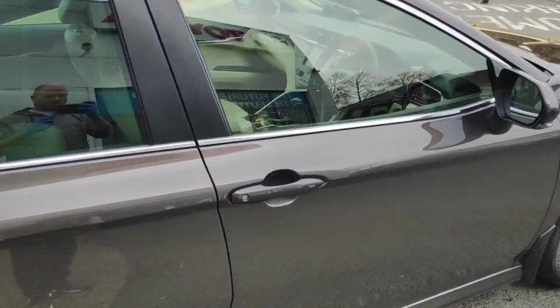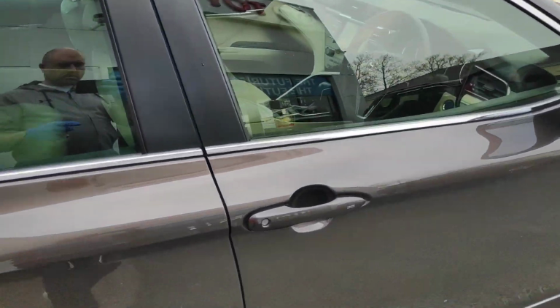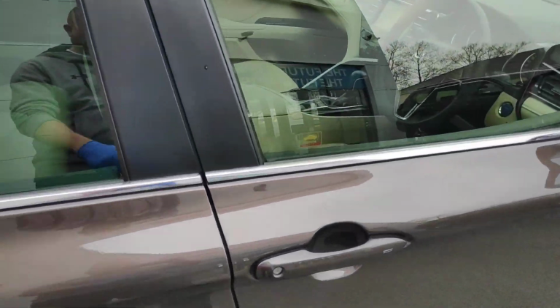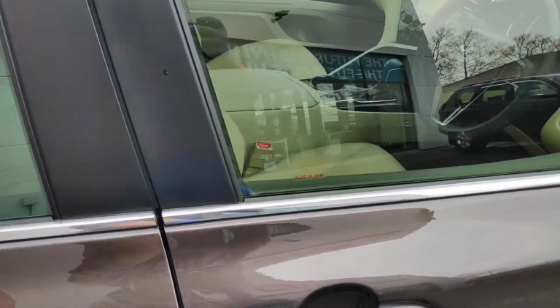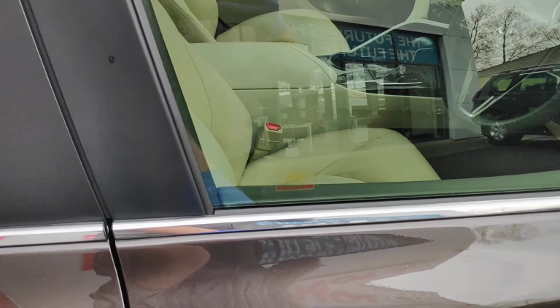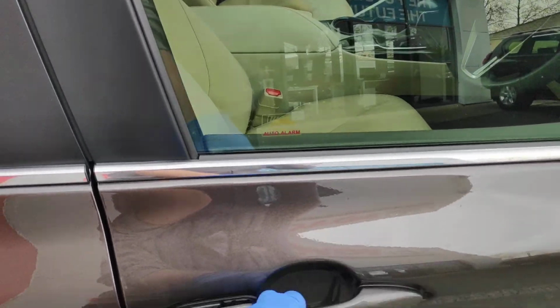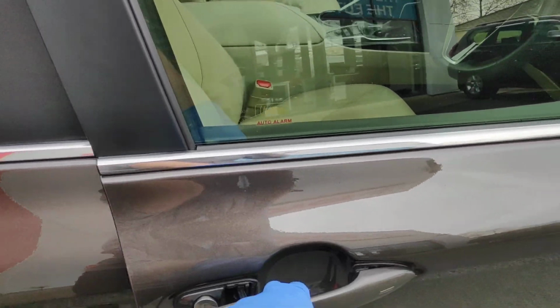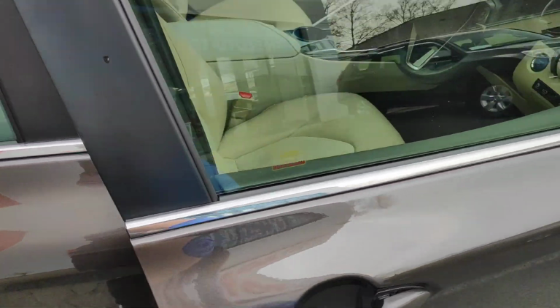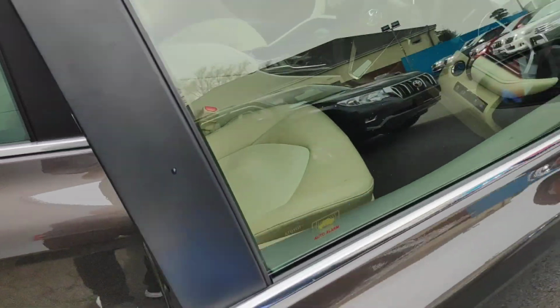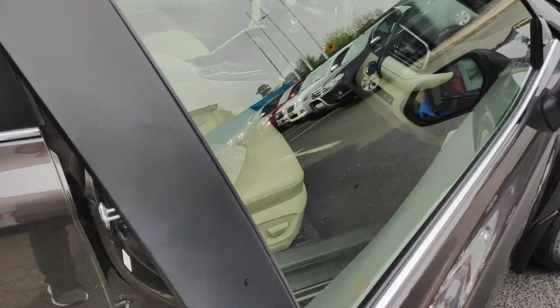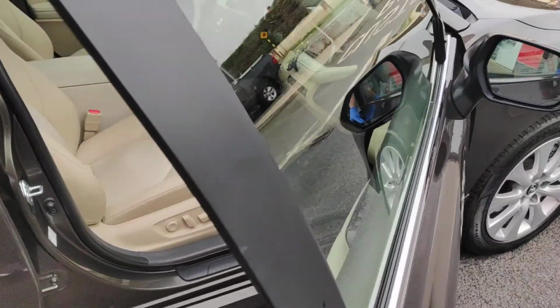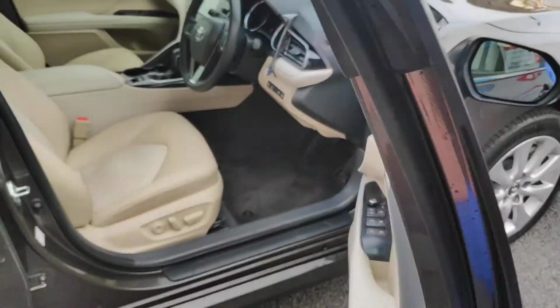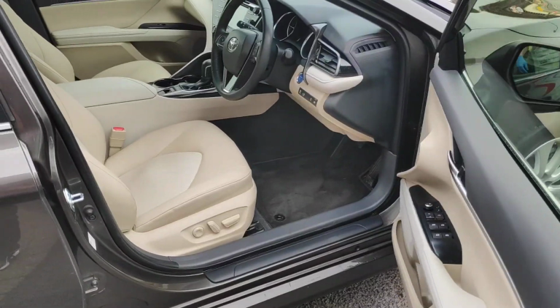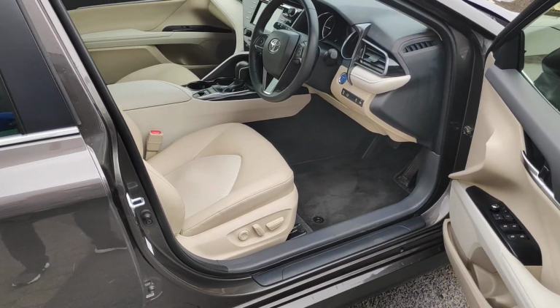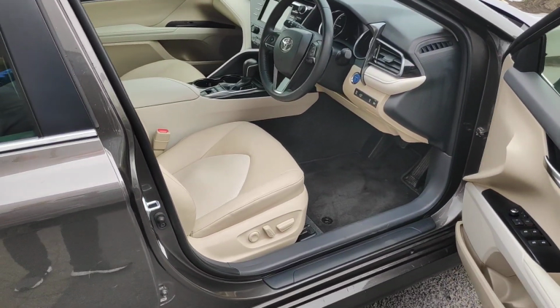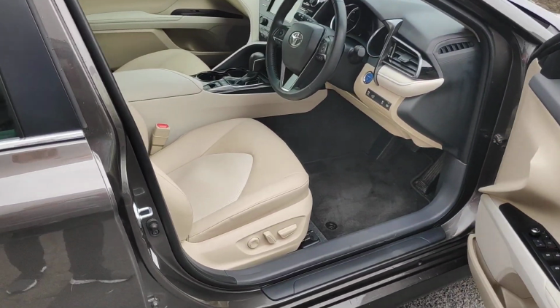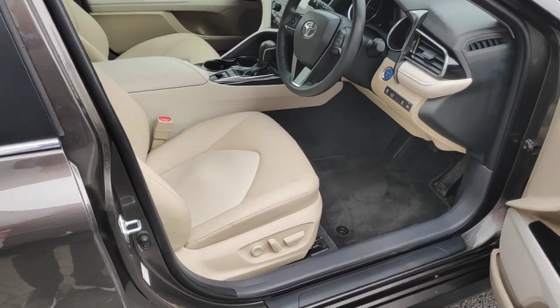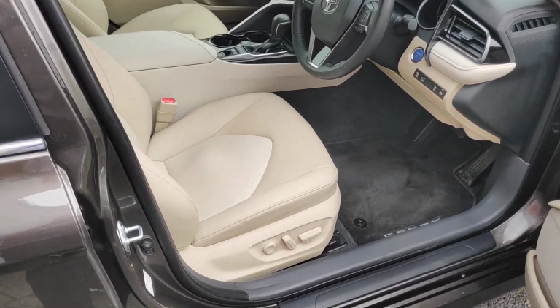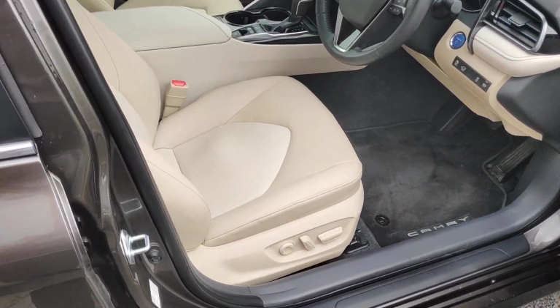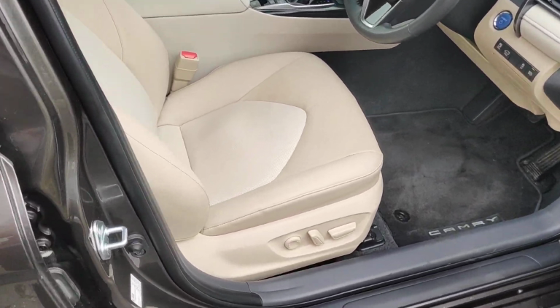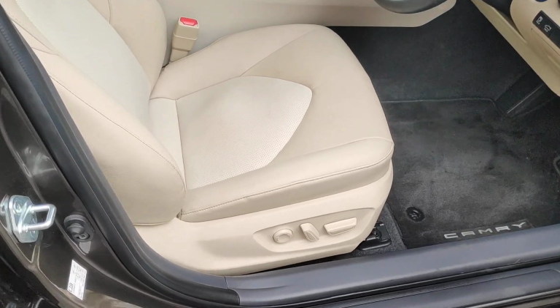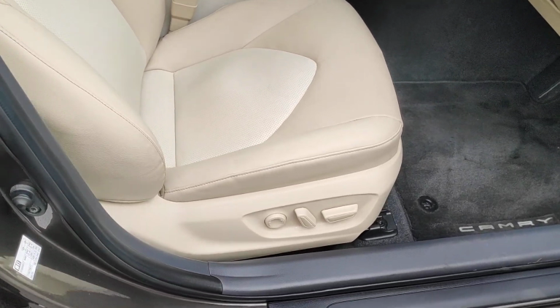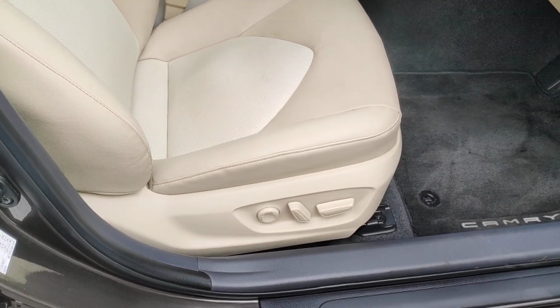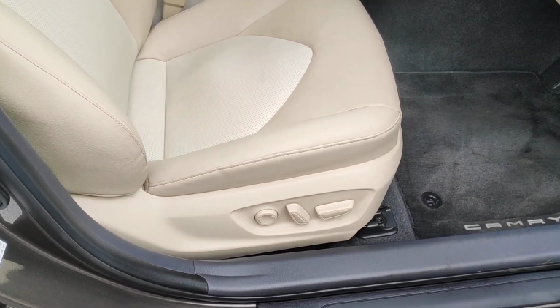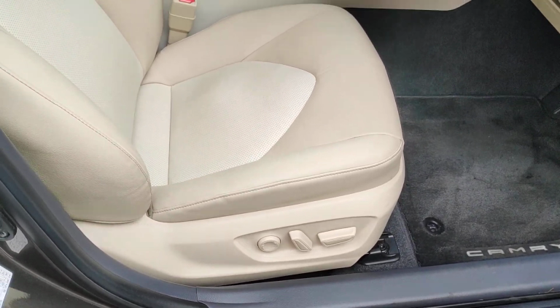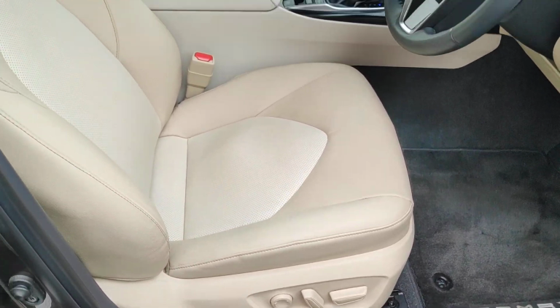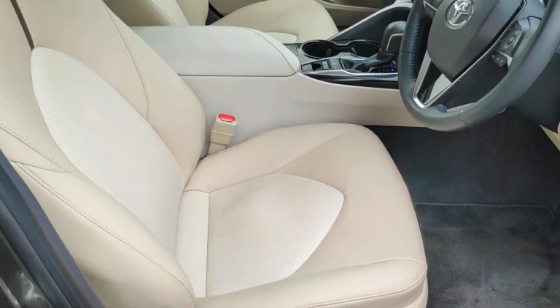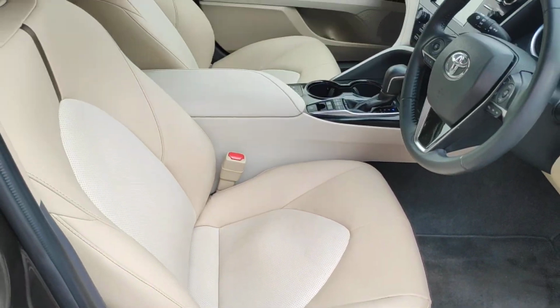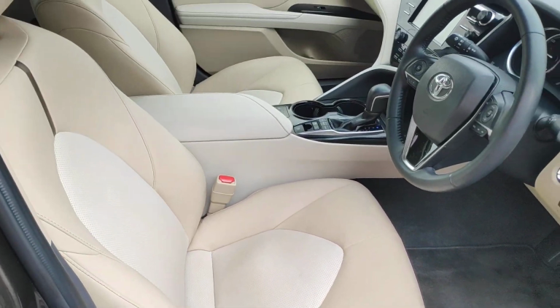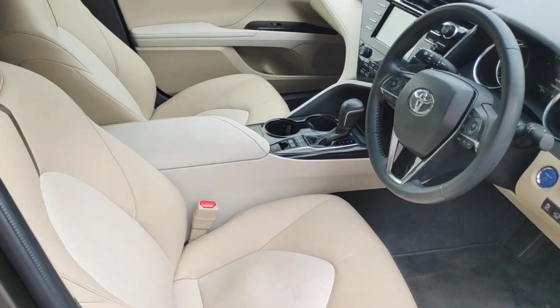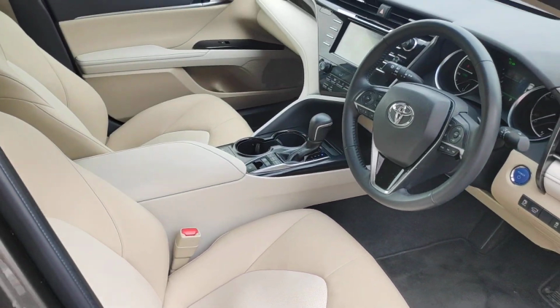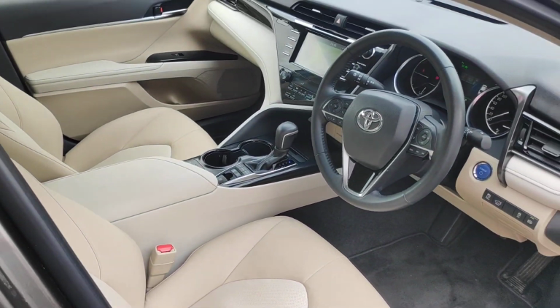This one here has smart entry with alarm immobilizer, SOS system, electric seating, and a beige leather interior.